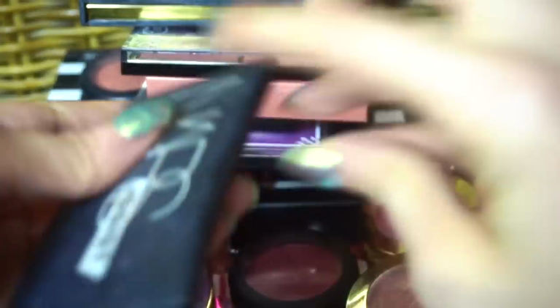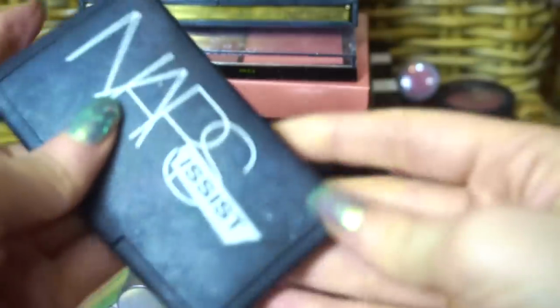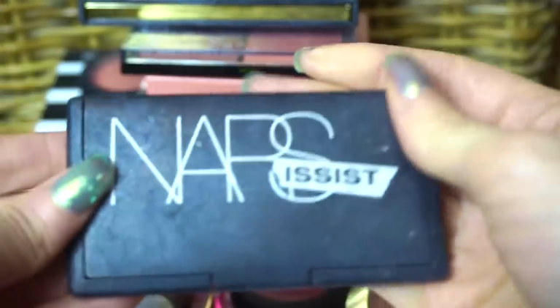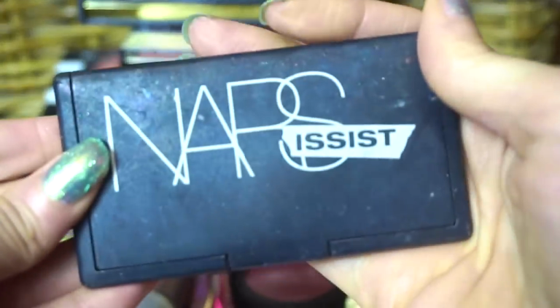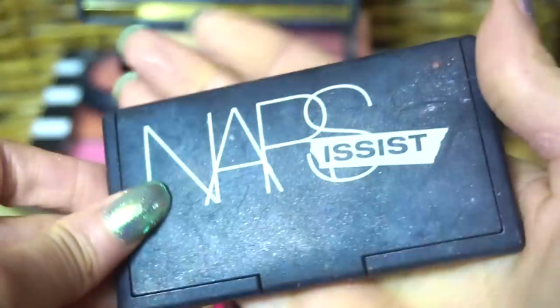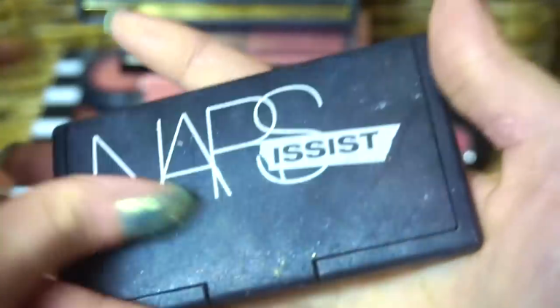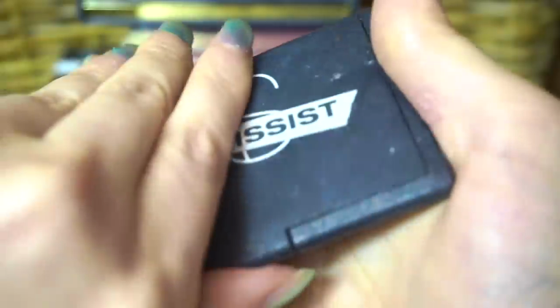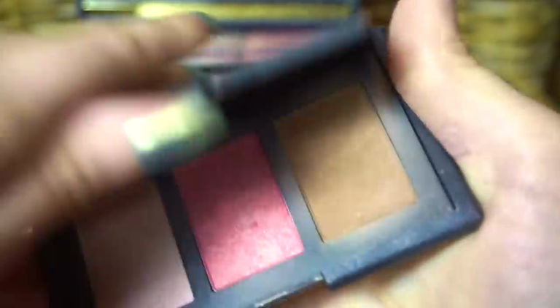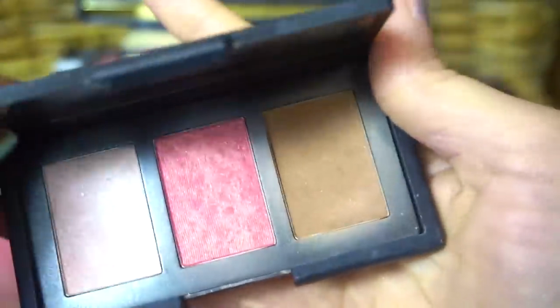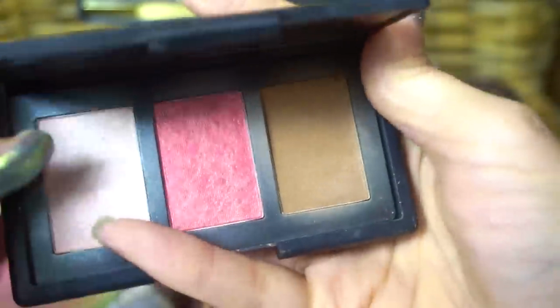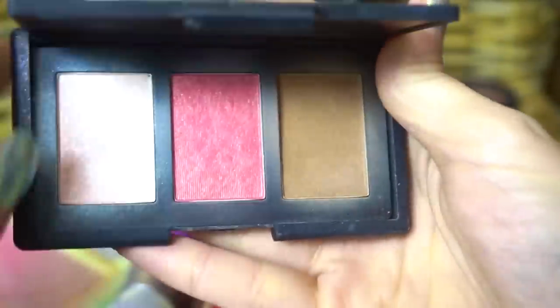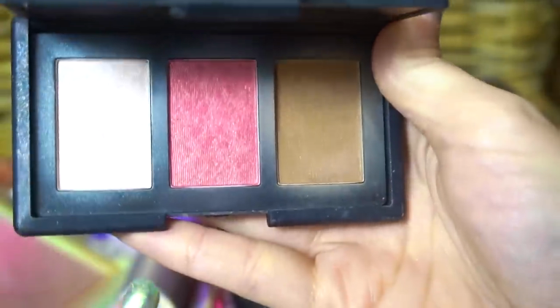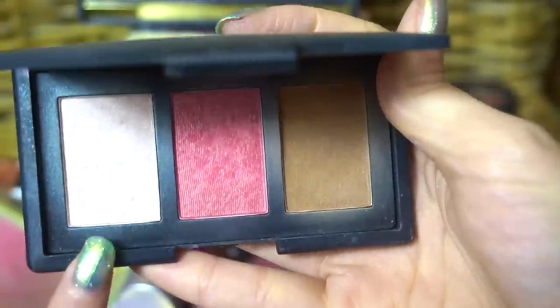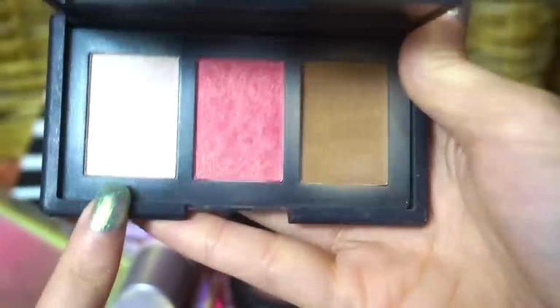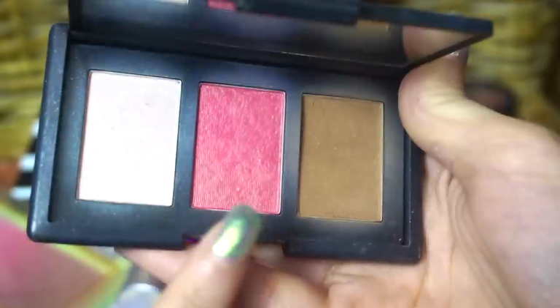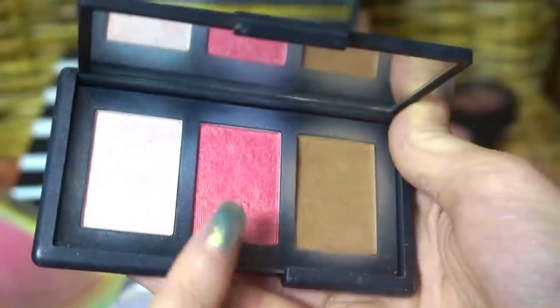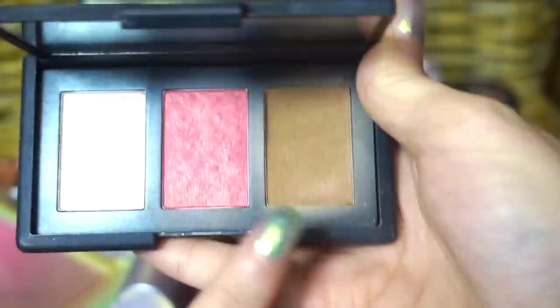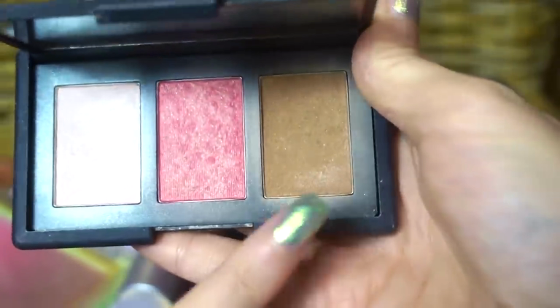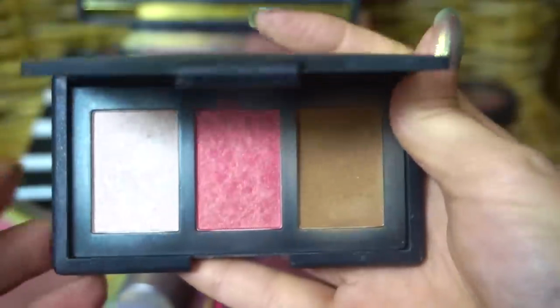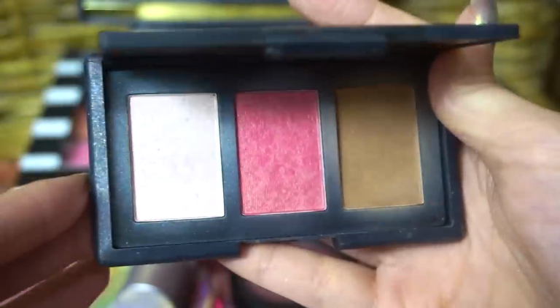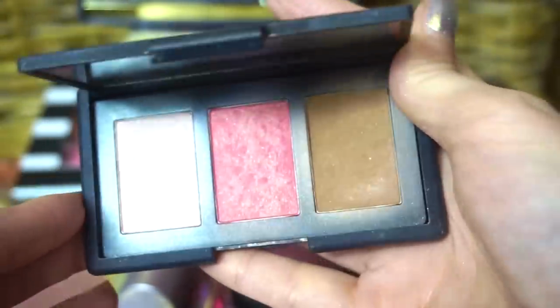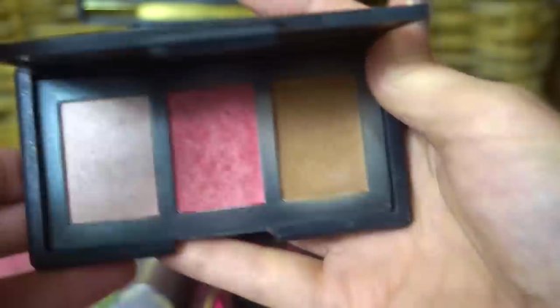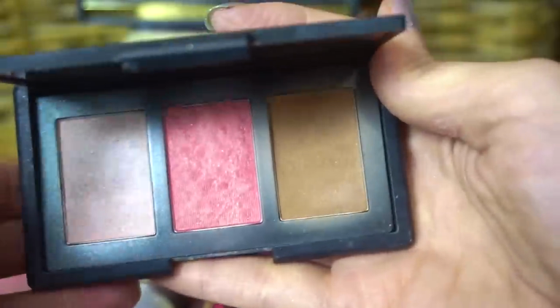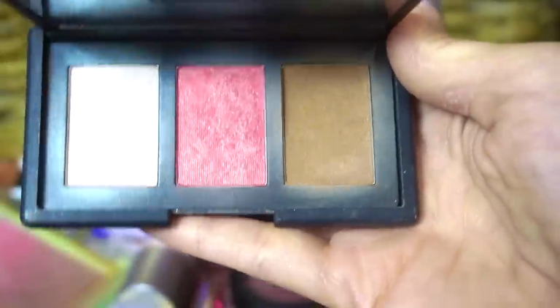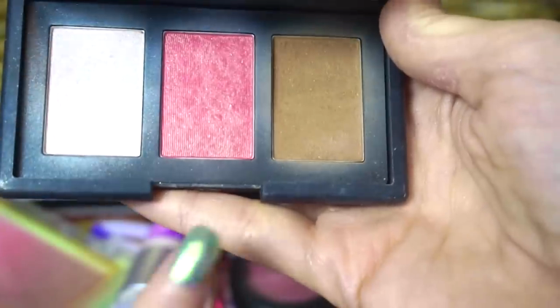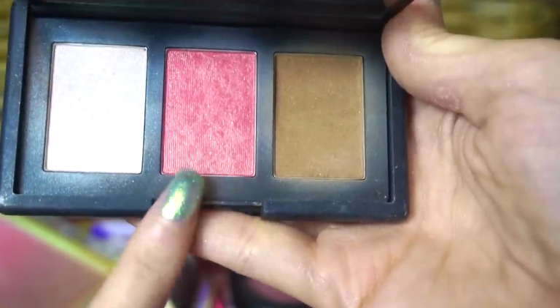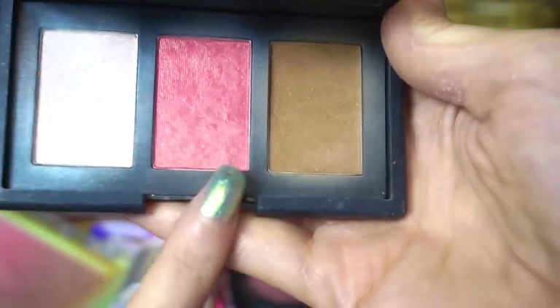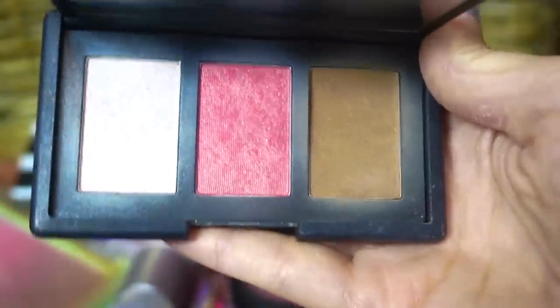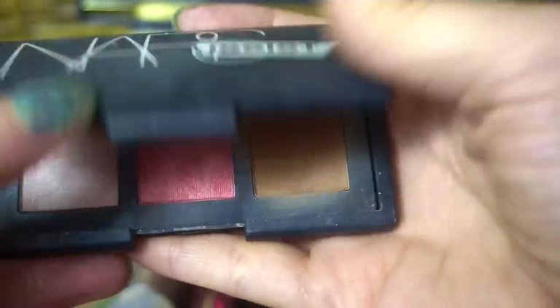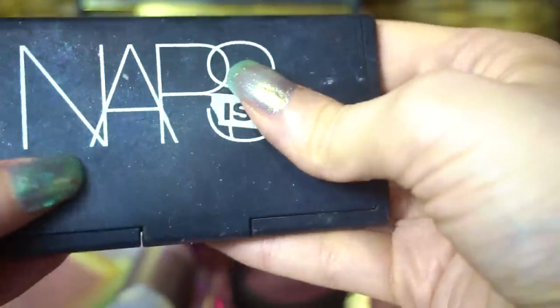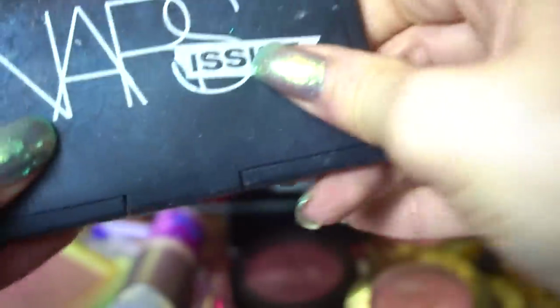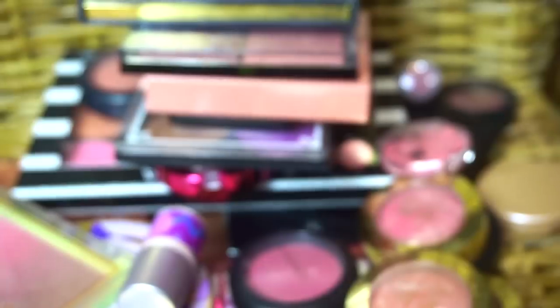I am going to declutter this from NARS. This is Narsist — it has a highlighter, a blush, and a bronzer, but it's not for me. I'm not even sure what shade this is; it may be Orgasm. Don't like it.